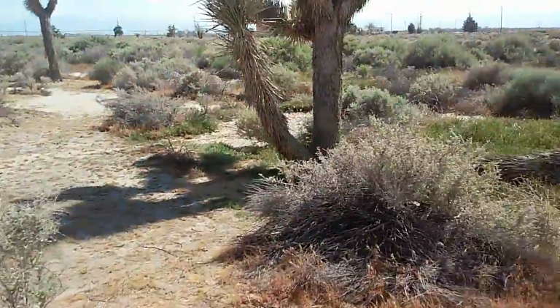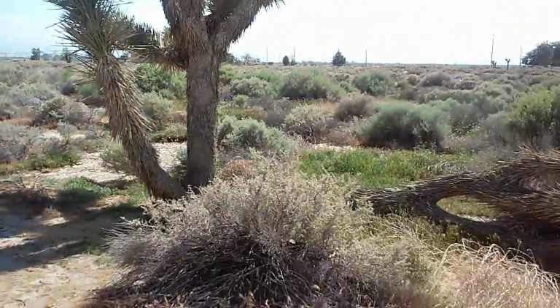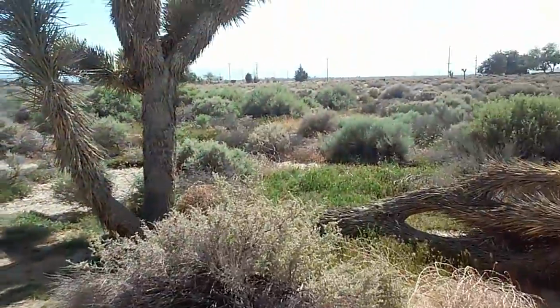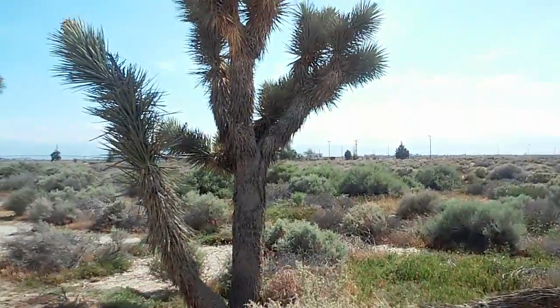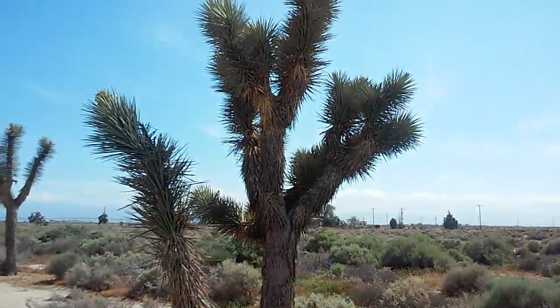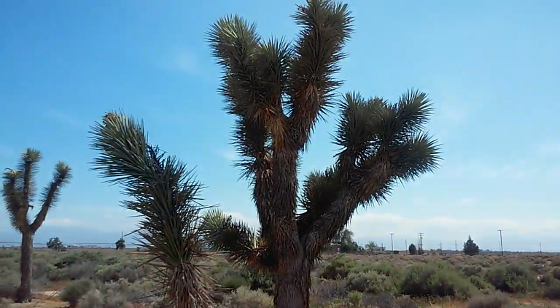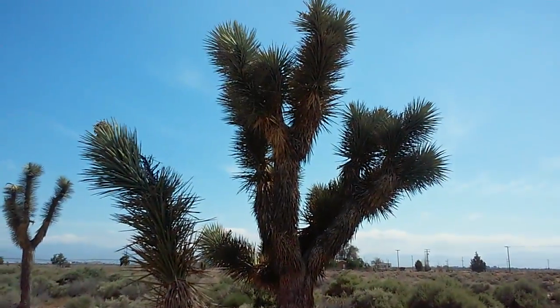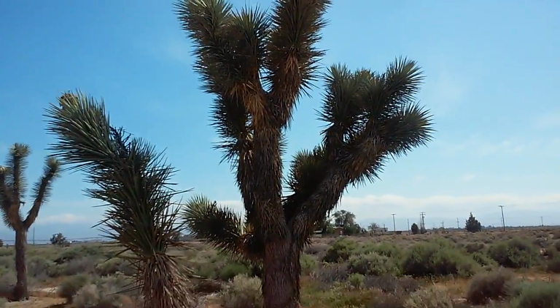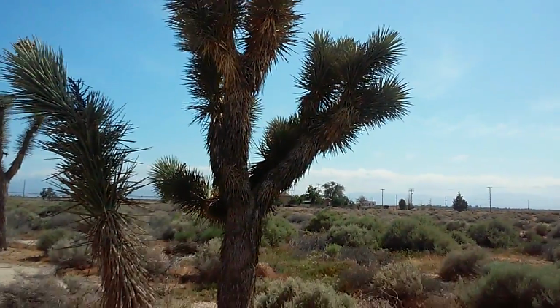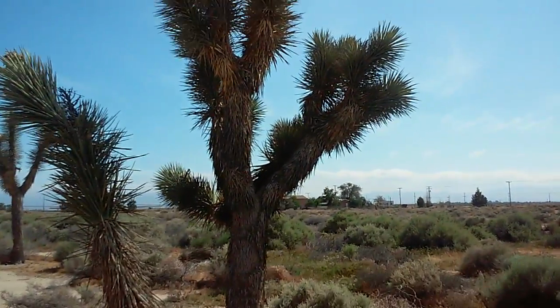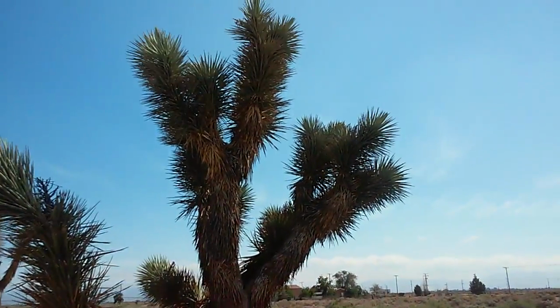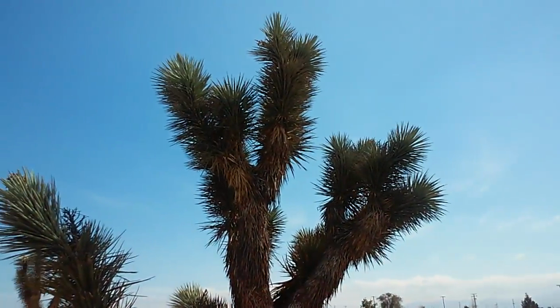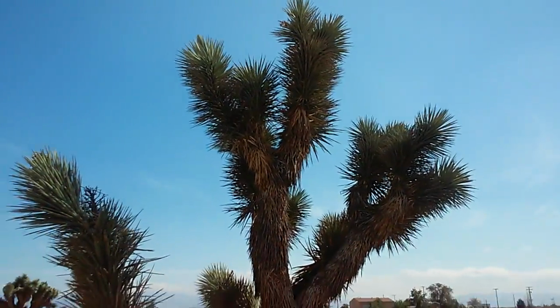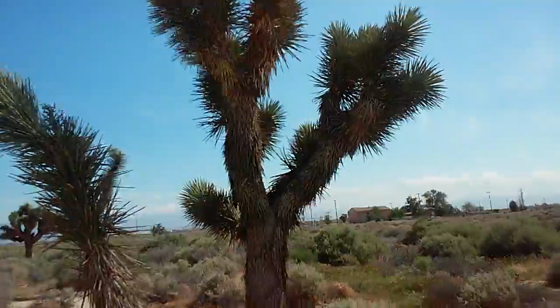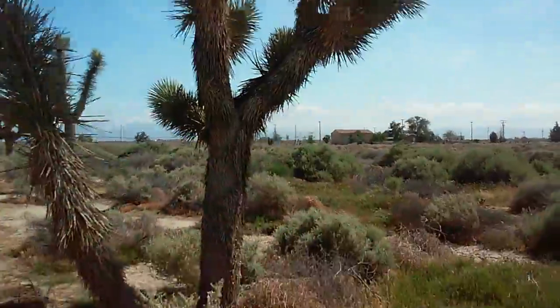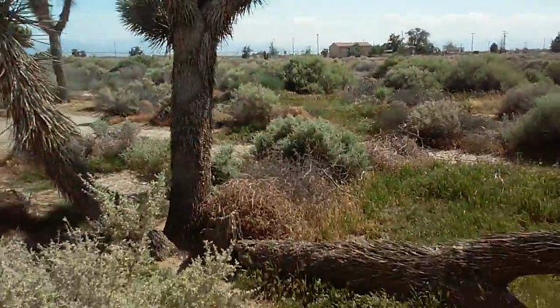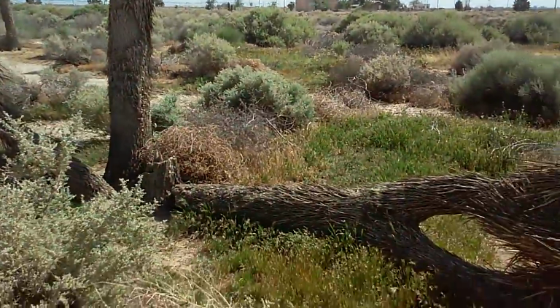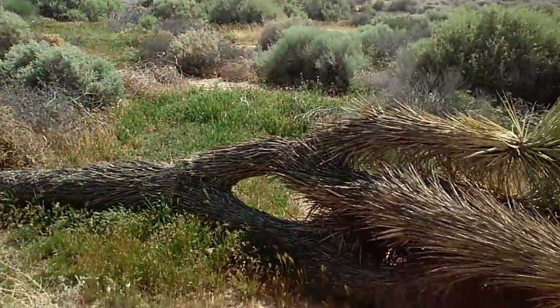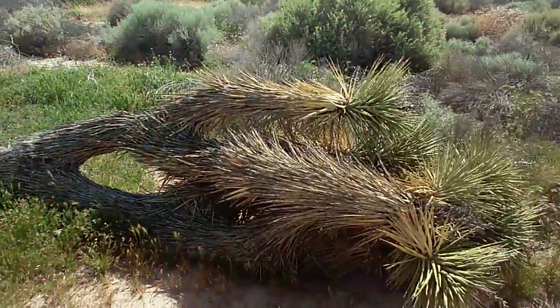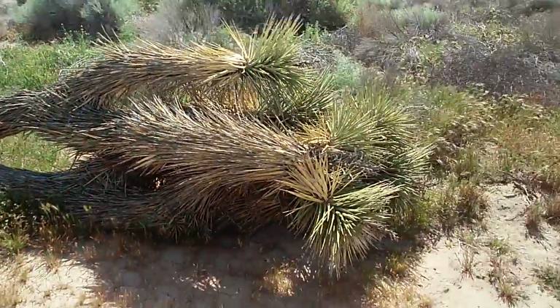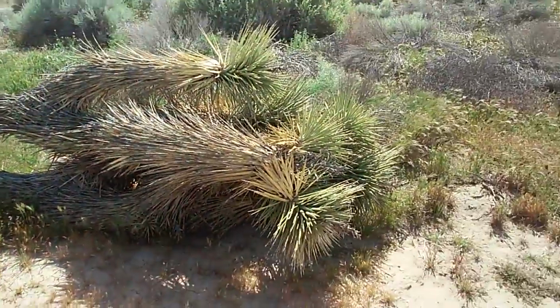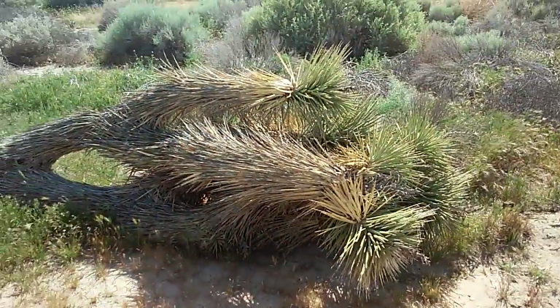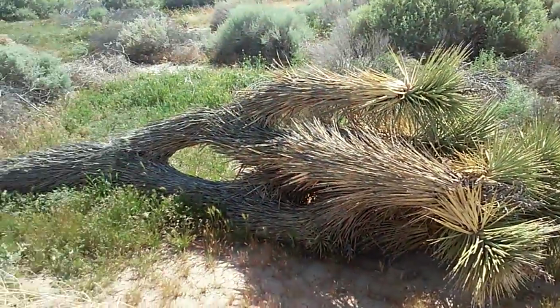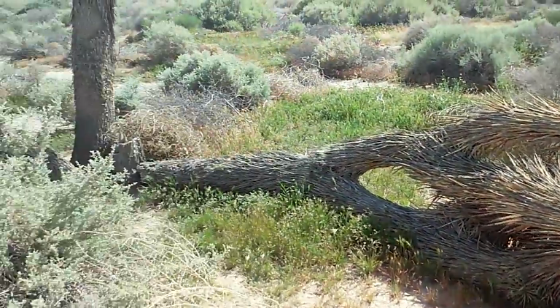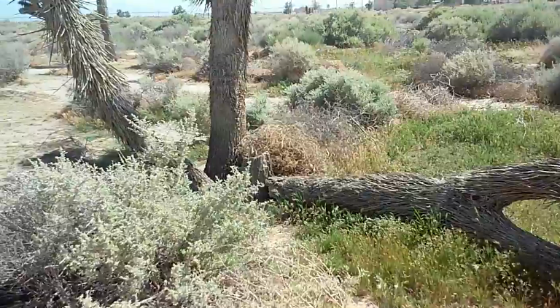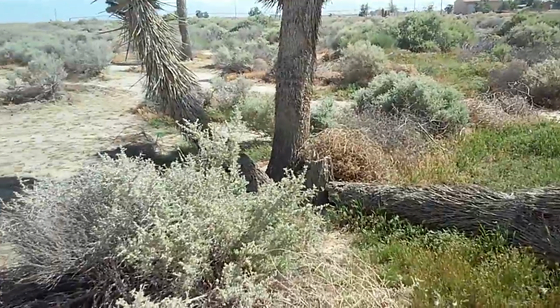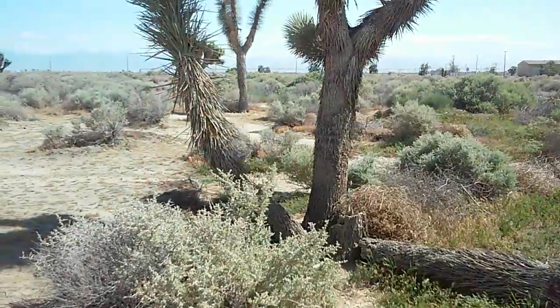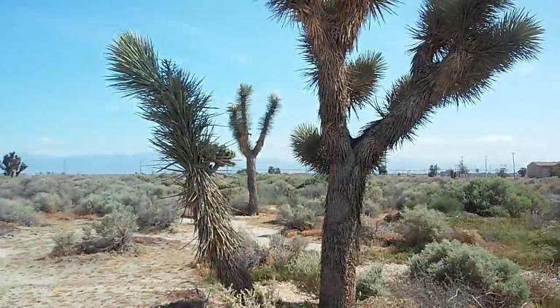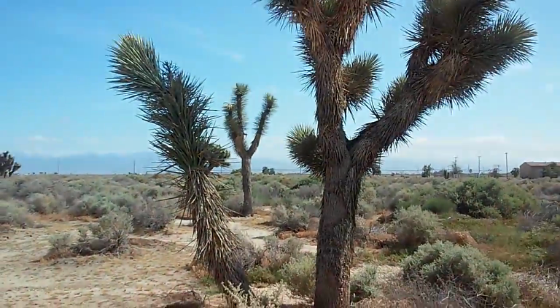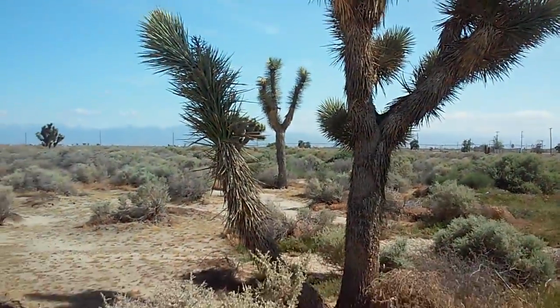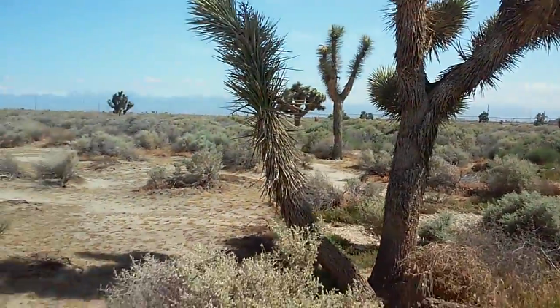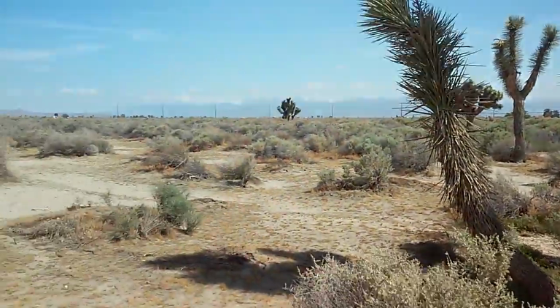I guess a tent would be in order in that case. Even putting a tarp shelter up in this environment wouldn't be a good thing.